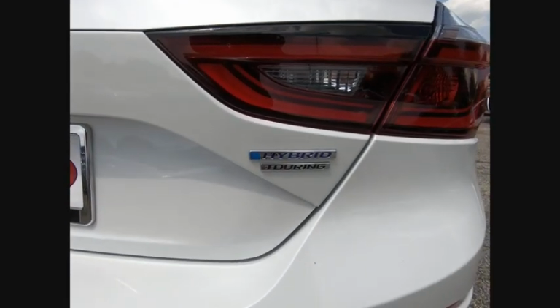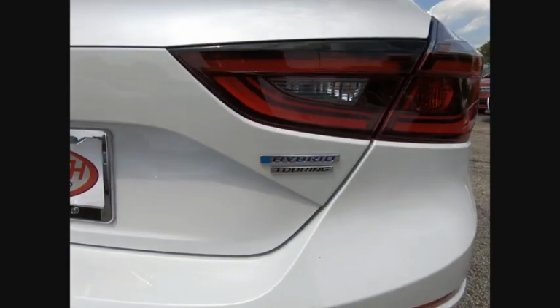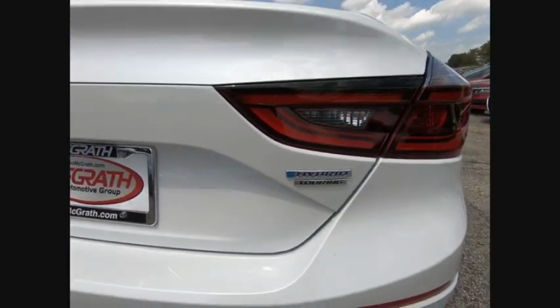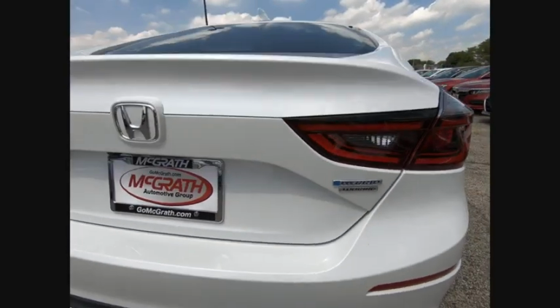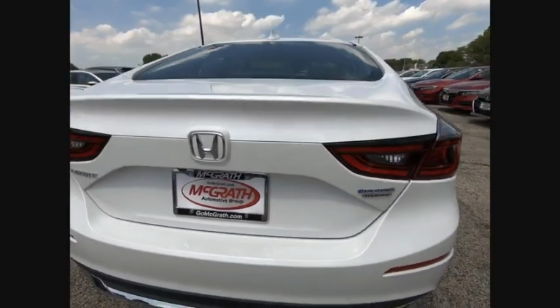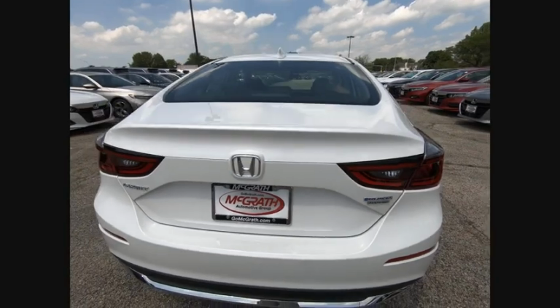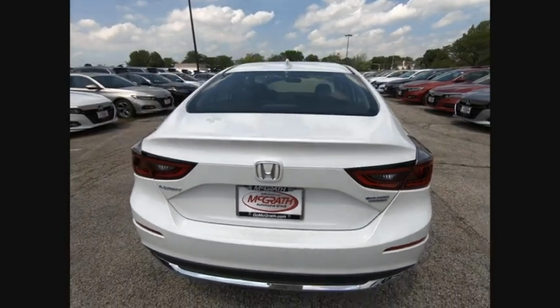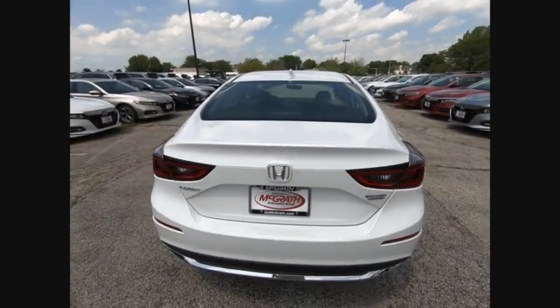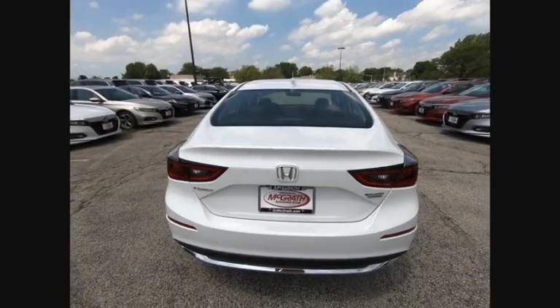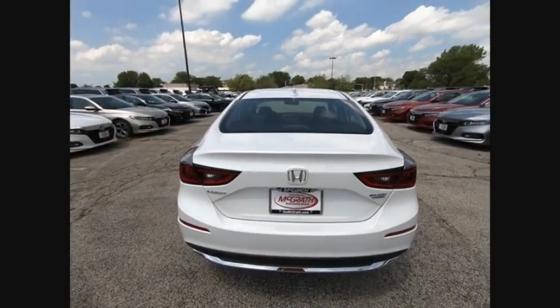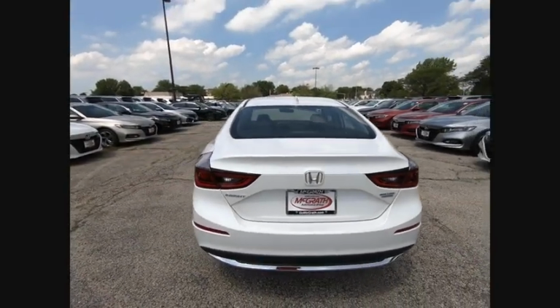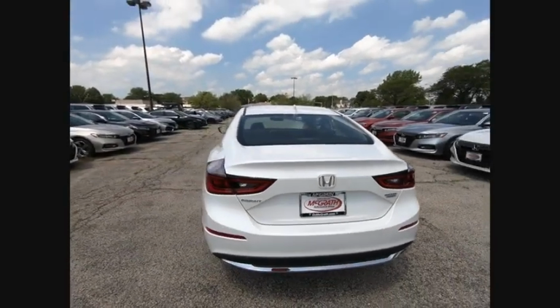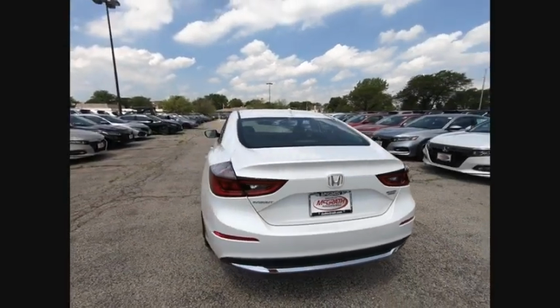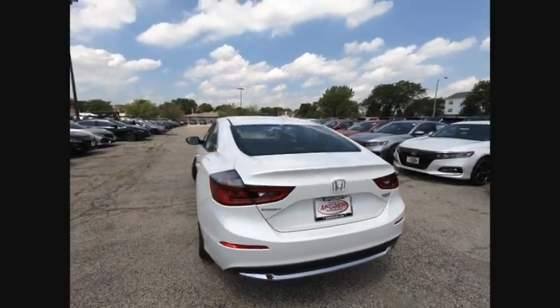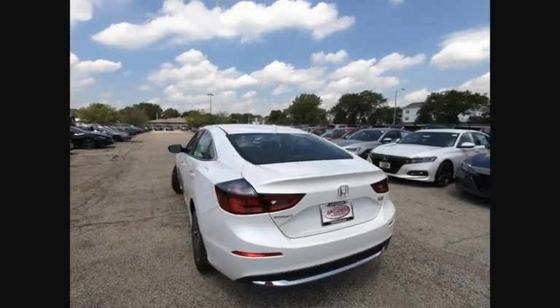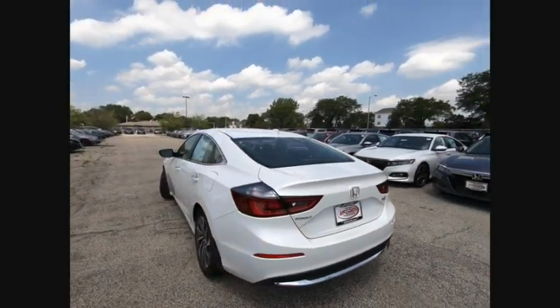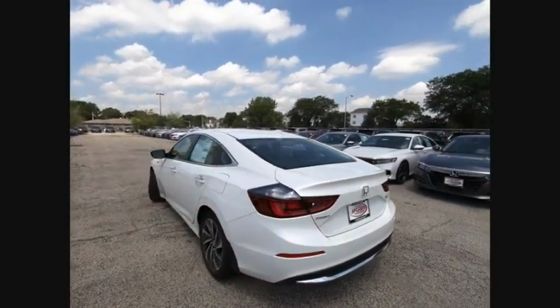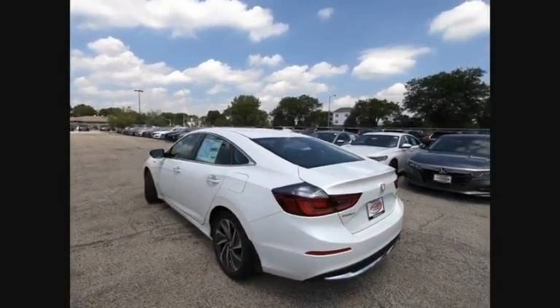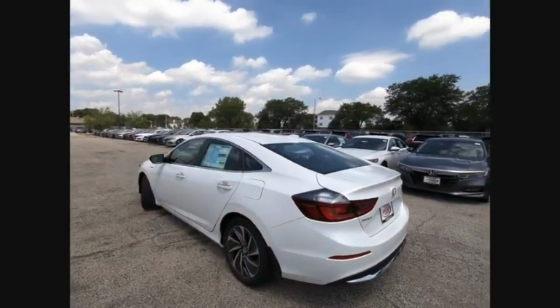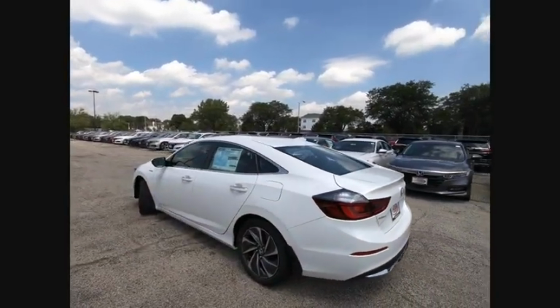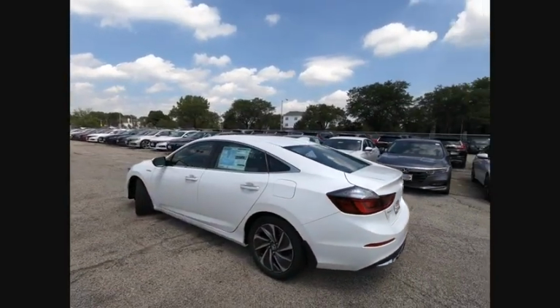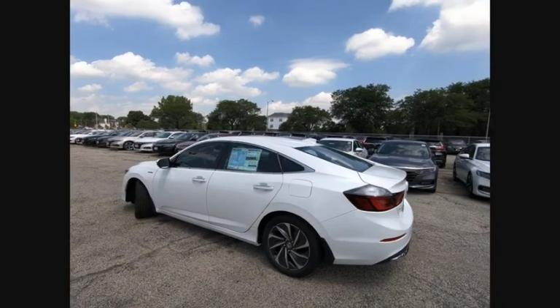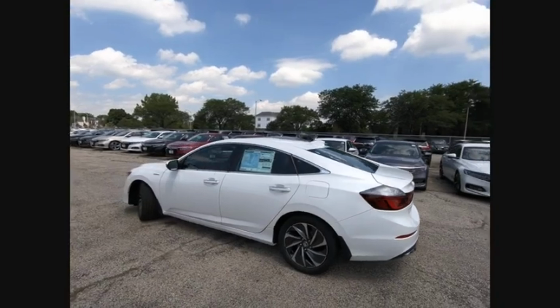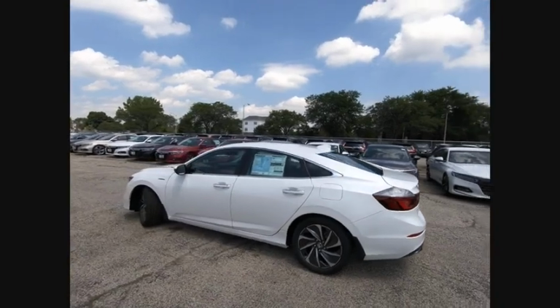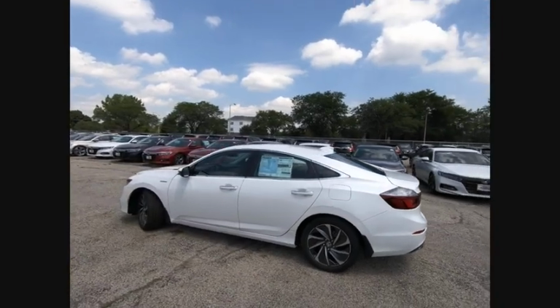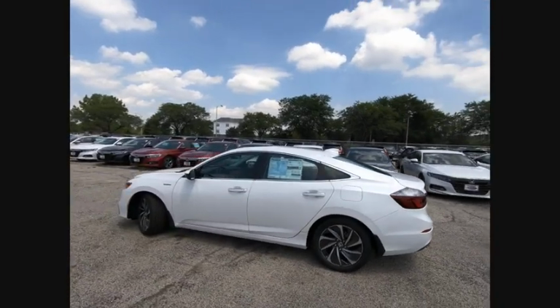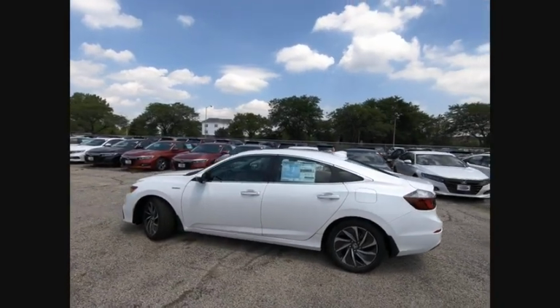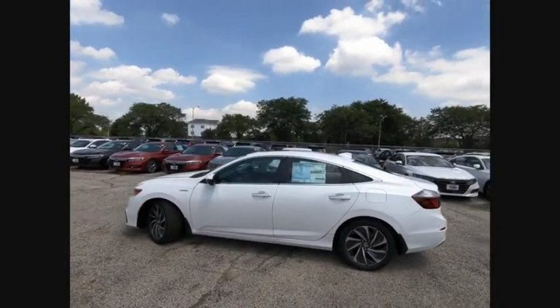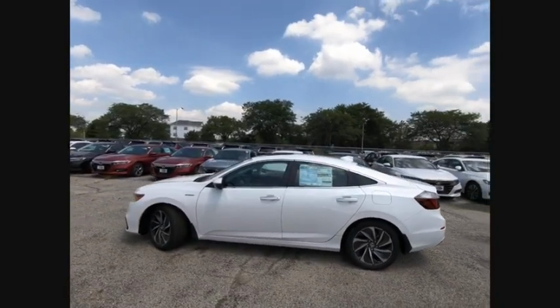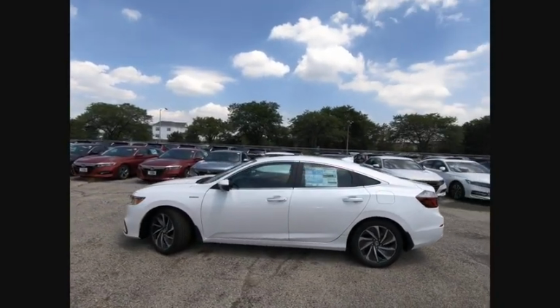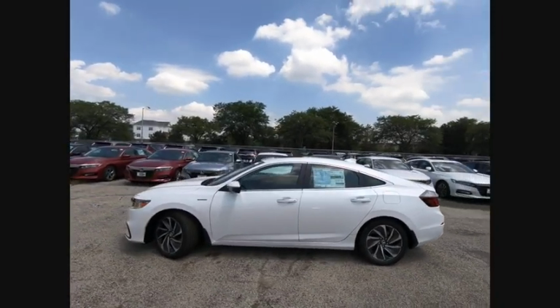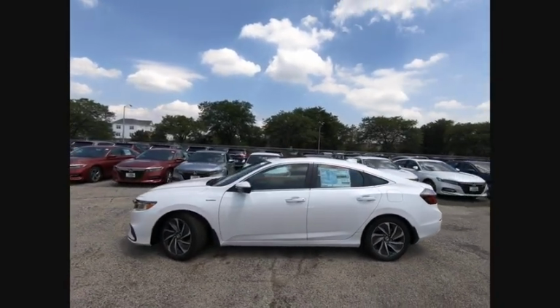Power passenger seat, keyless entry, remote engine start, stability control, anti-lock braking system, backup camera. Come see the car for yourself.